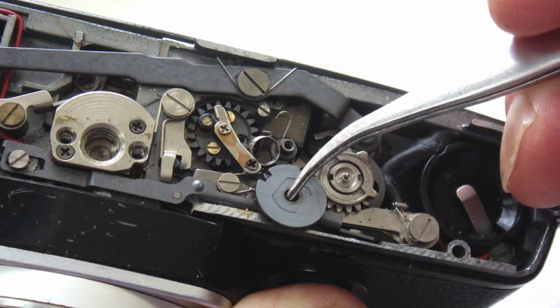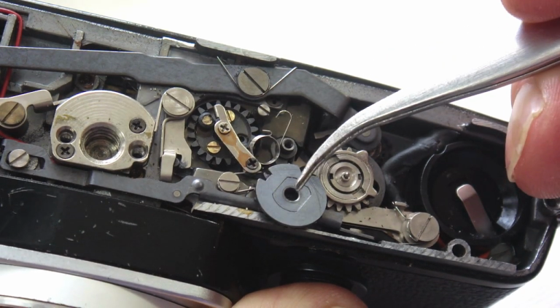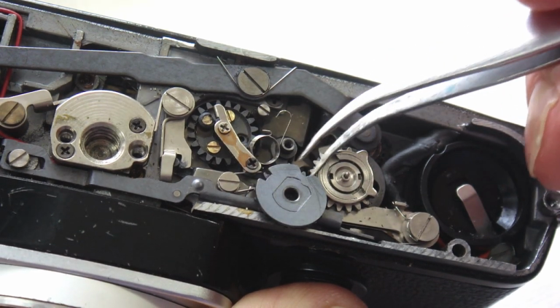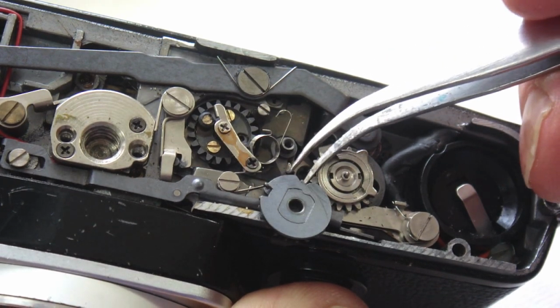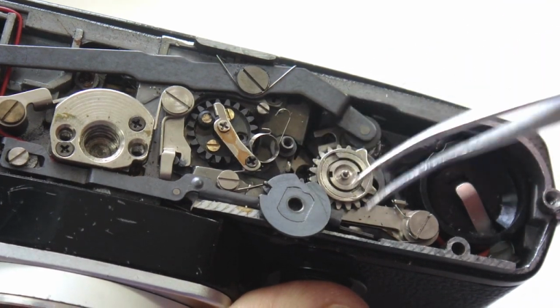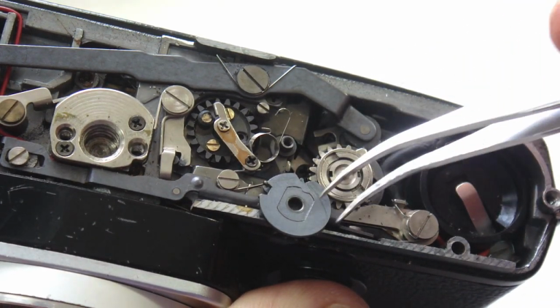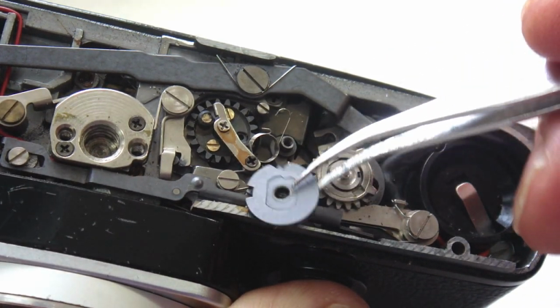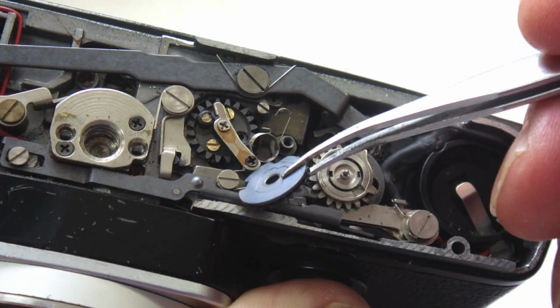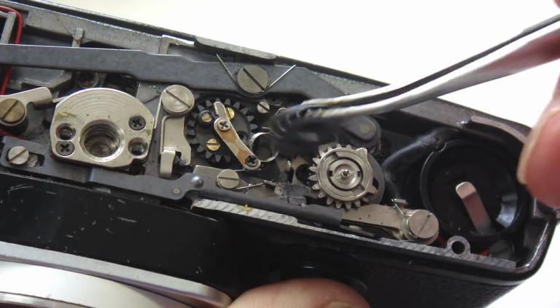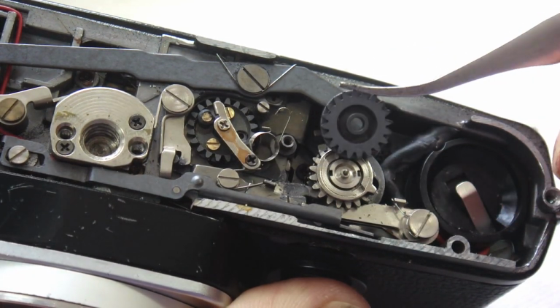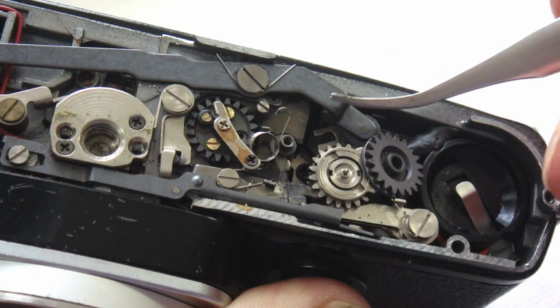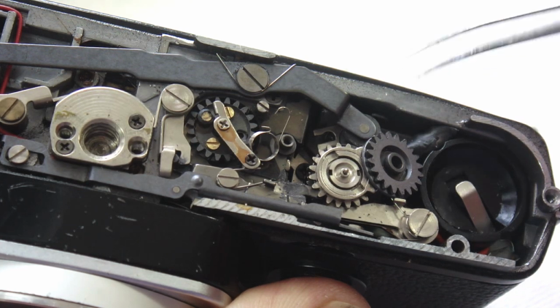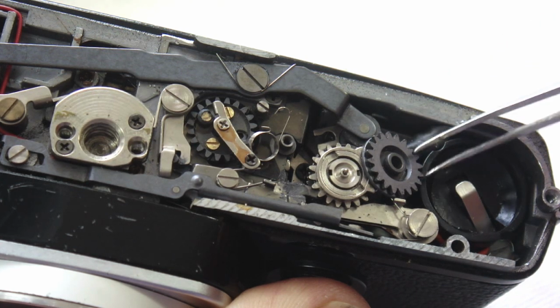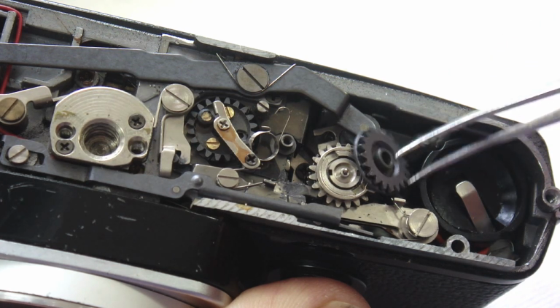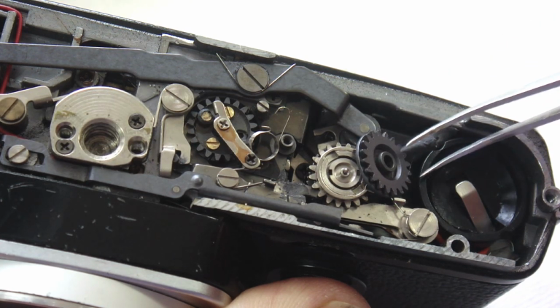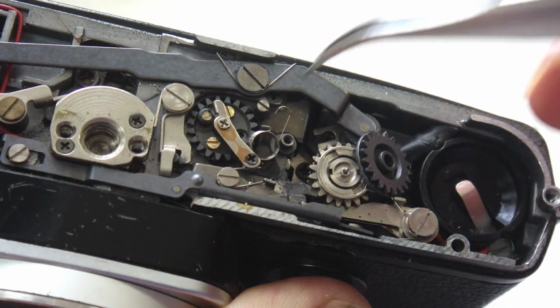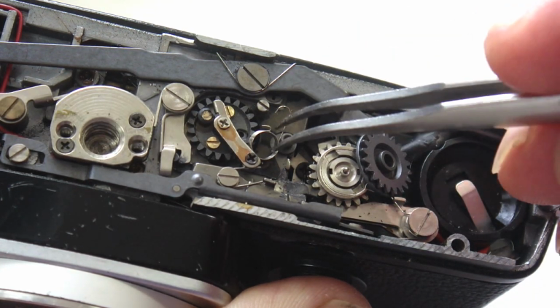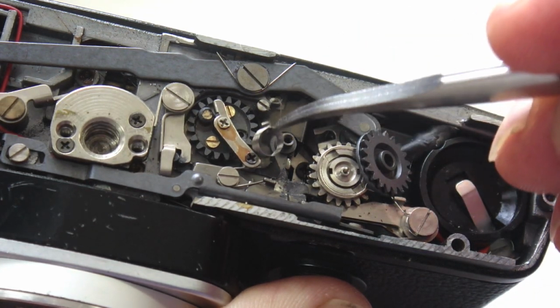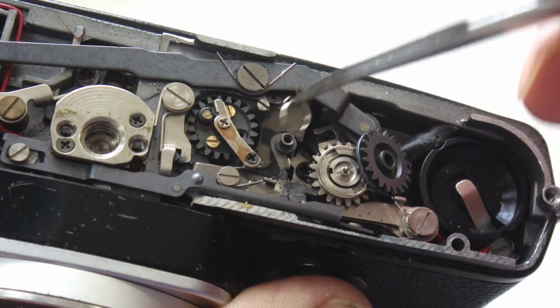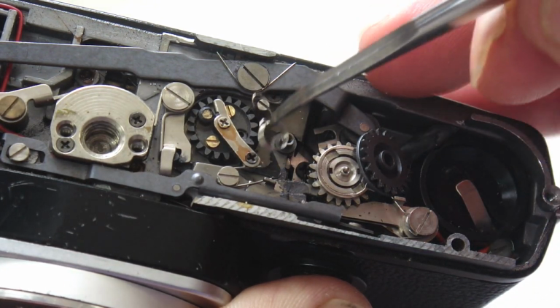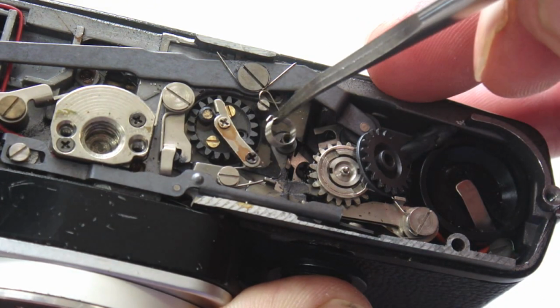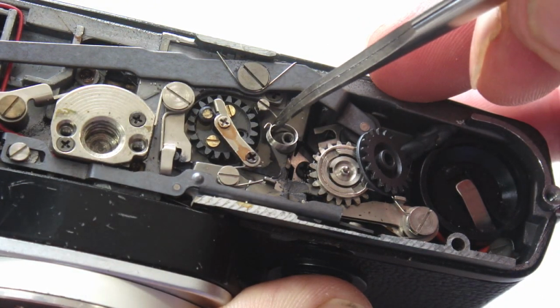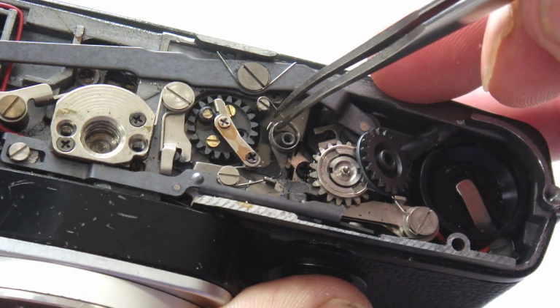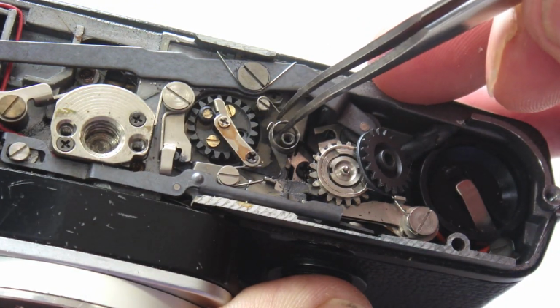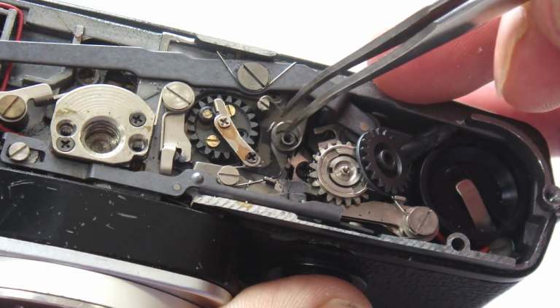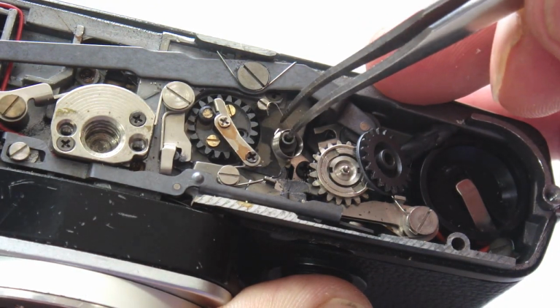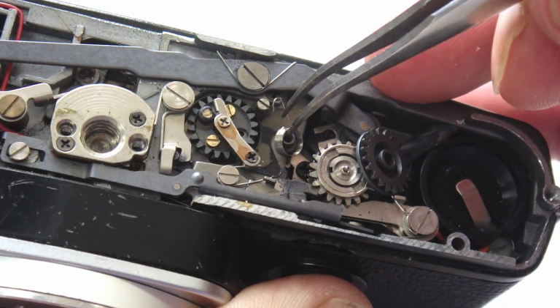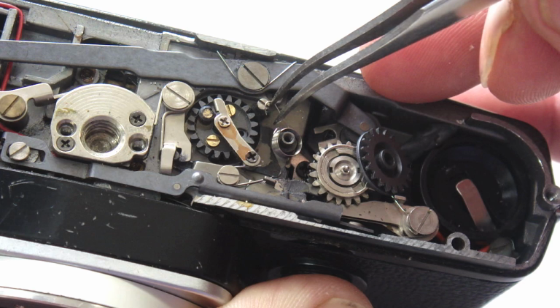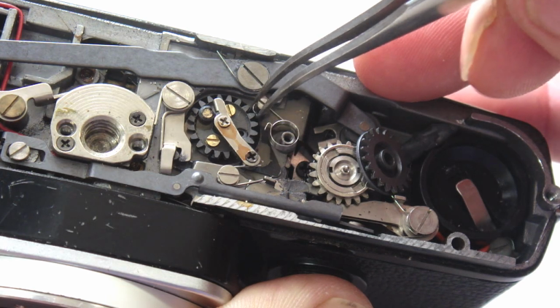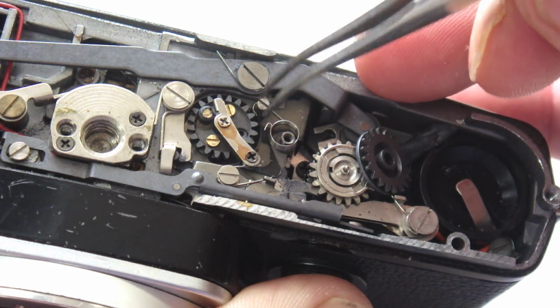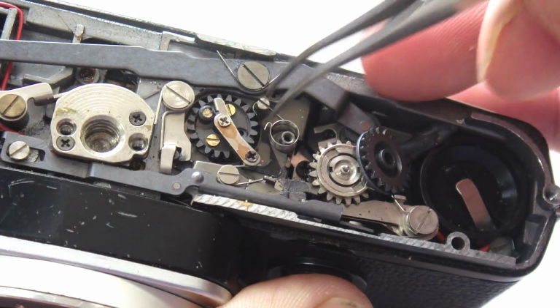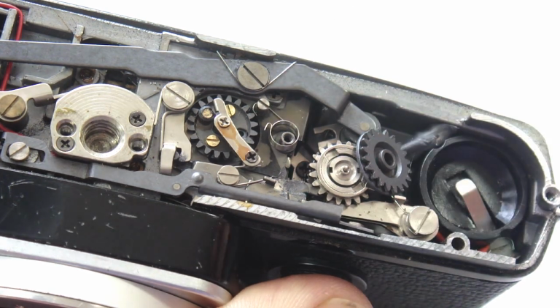When lifting the idler gear free, you will find a return spring resting beneath the idler gear. Capture the spring and reposition it as shown here.